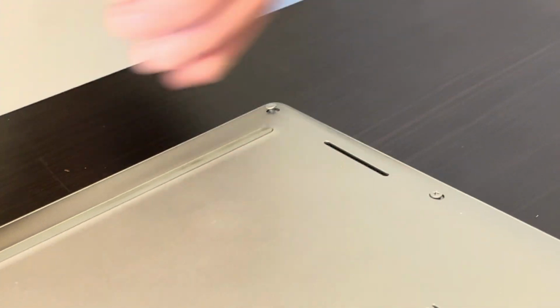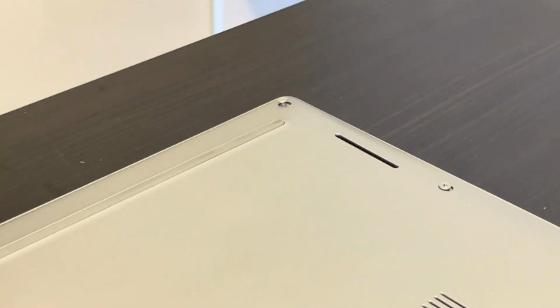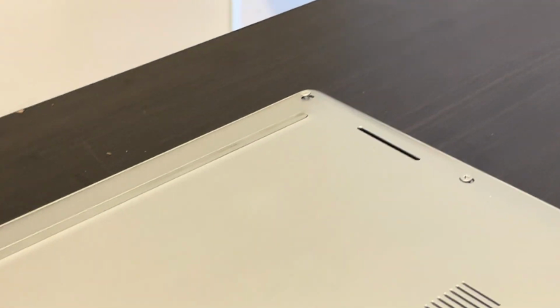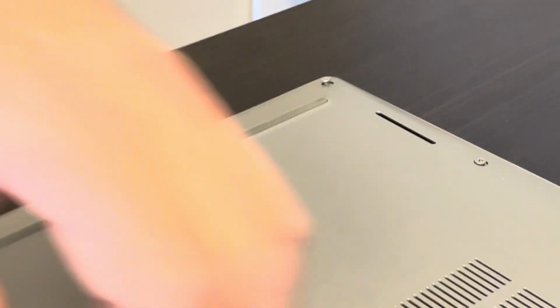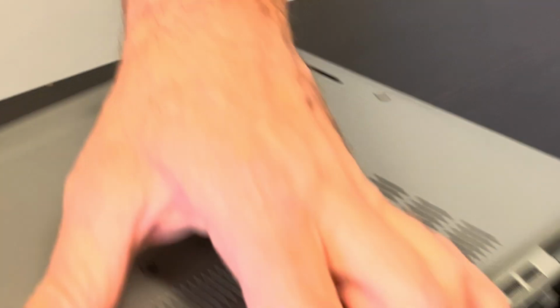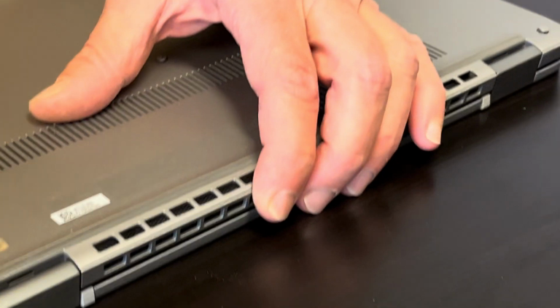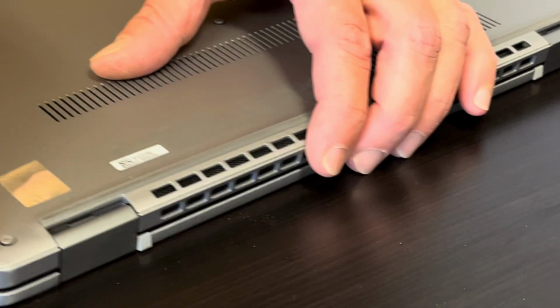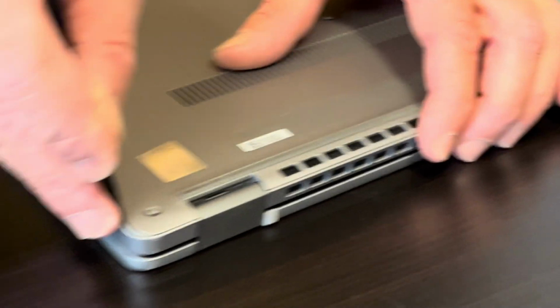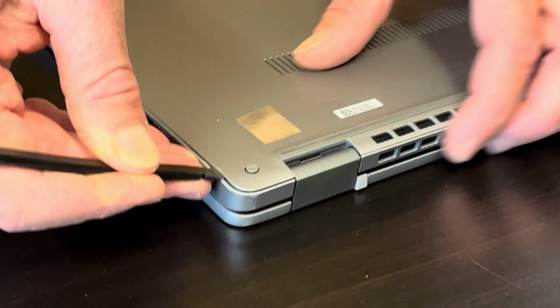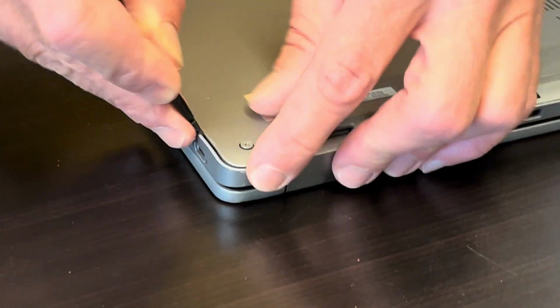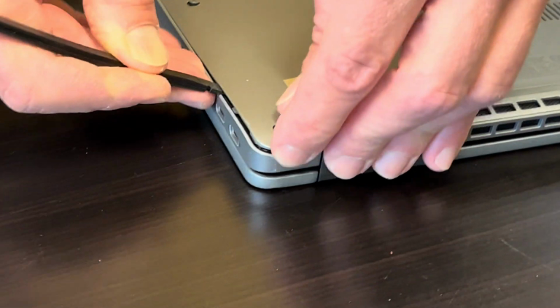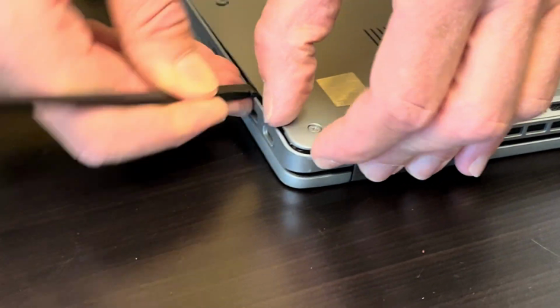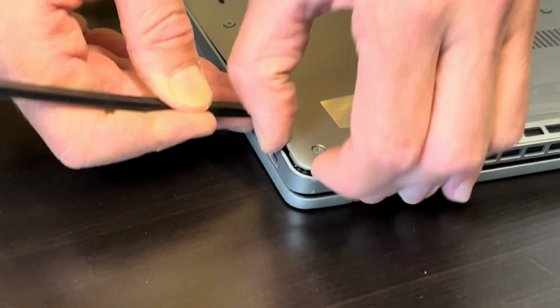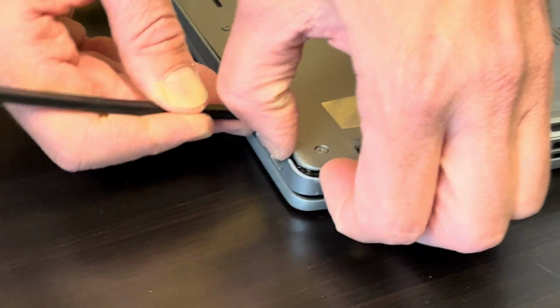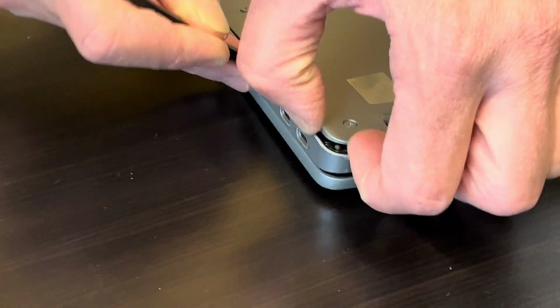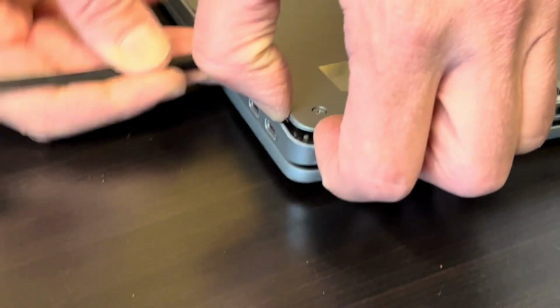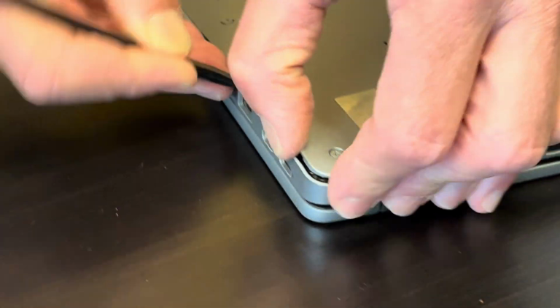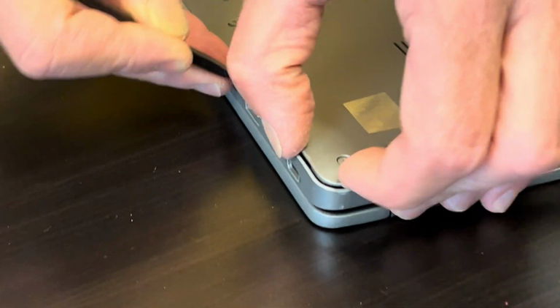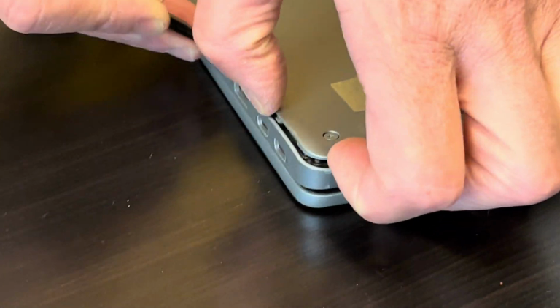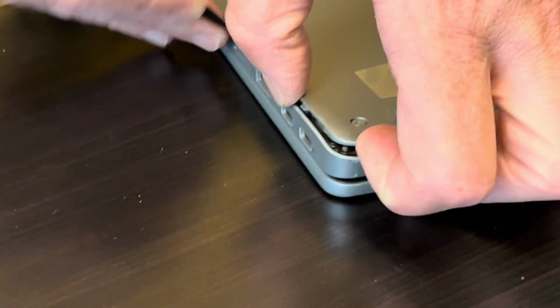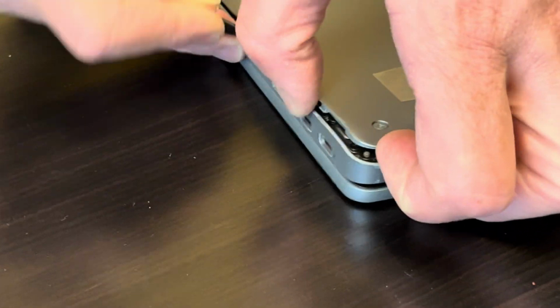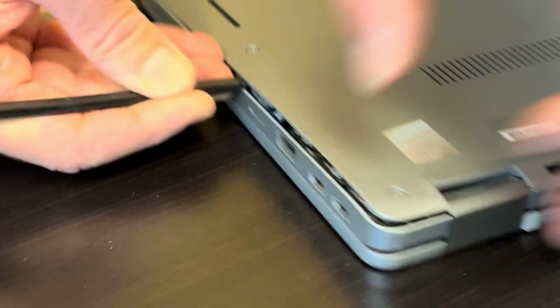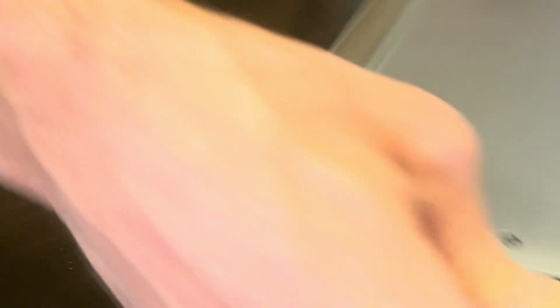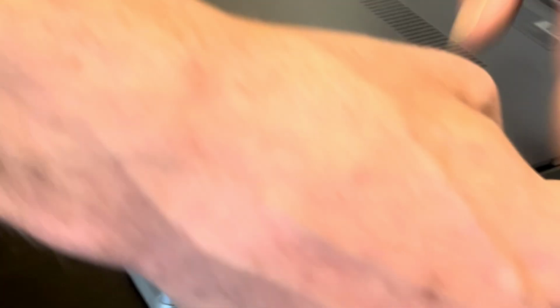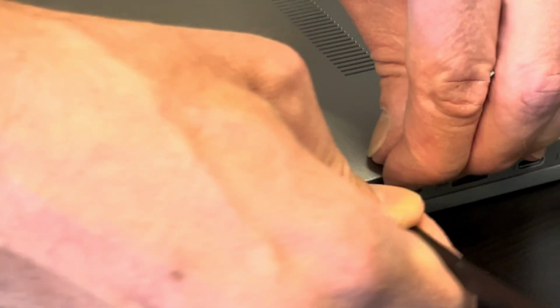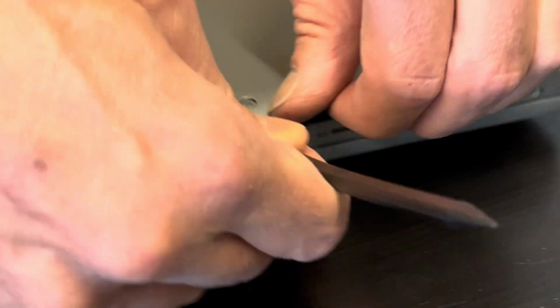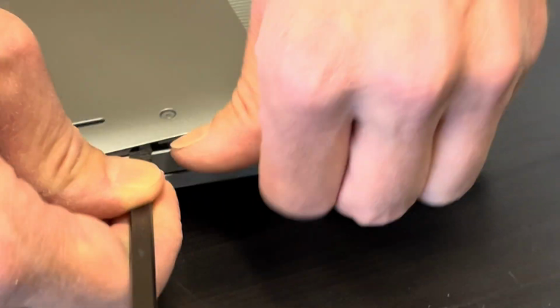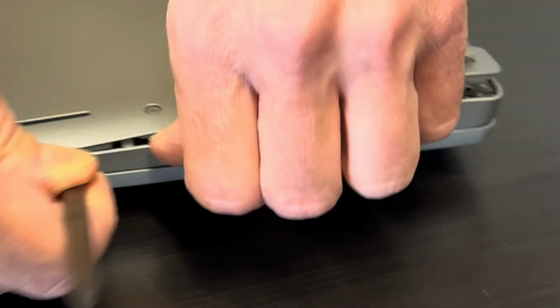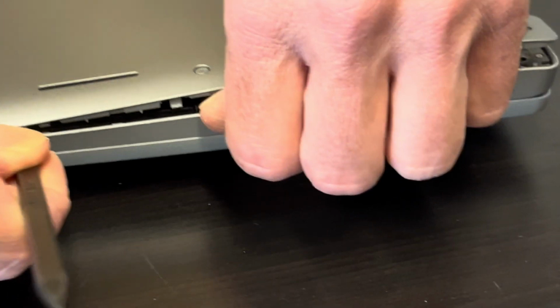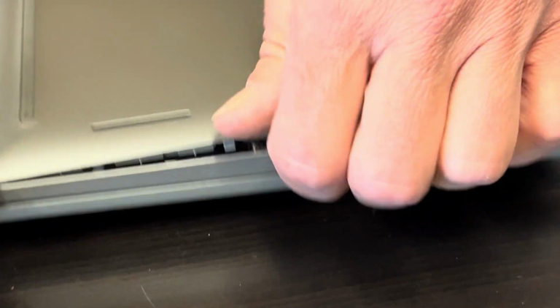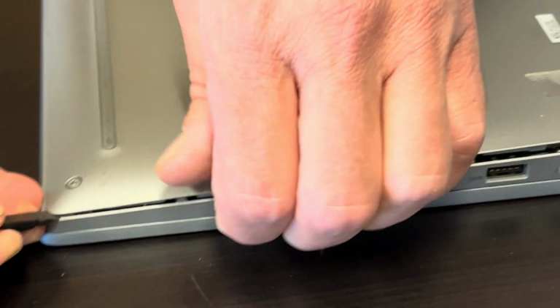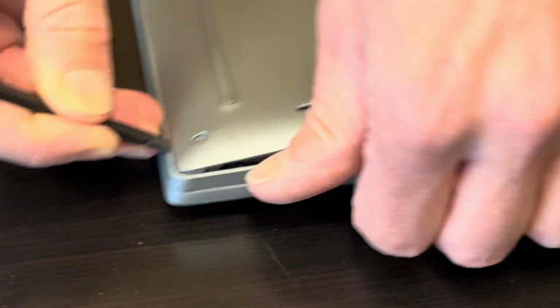Let's start with the bottom screws. Now separate the bottom from the palm rest. Use only a plastic tool, otherwise you will scratch your parts.